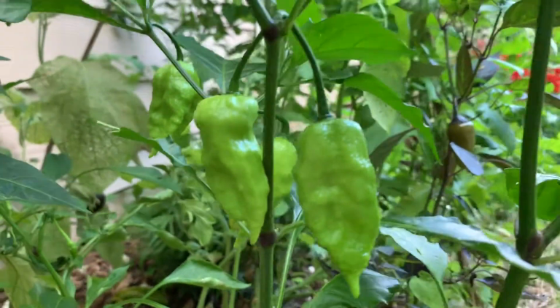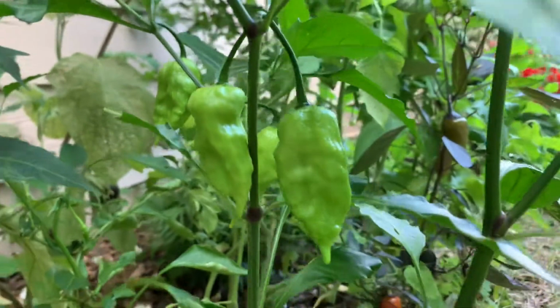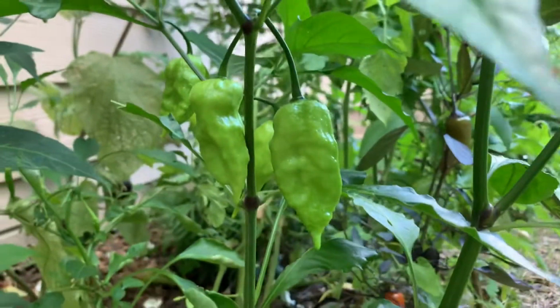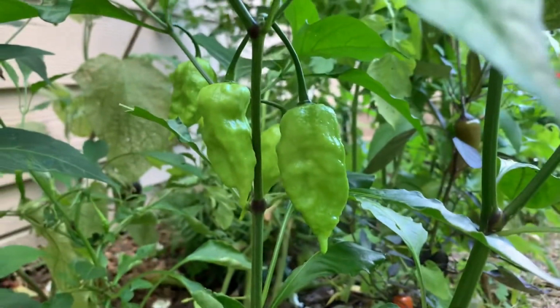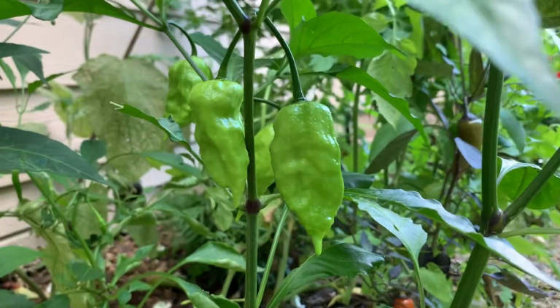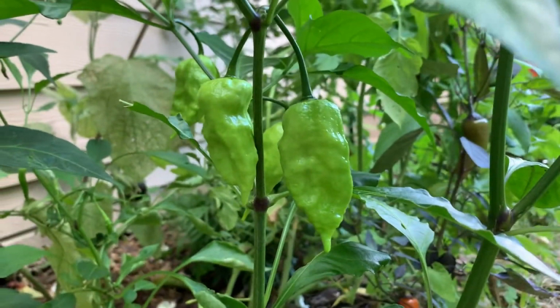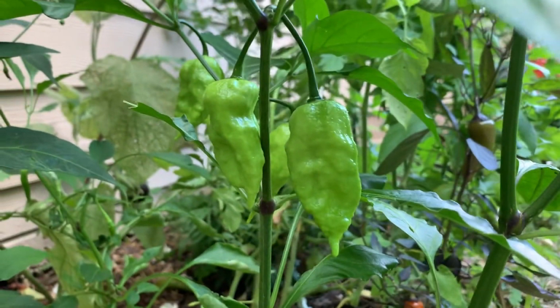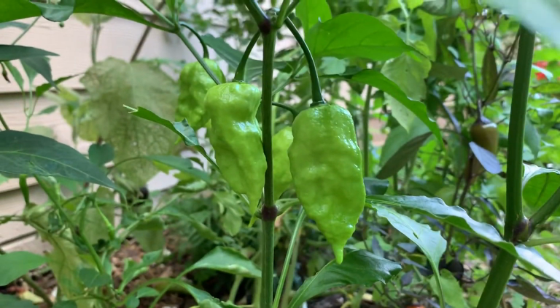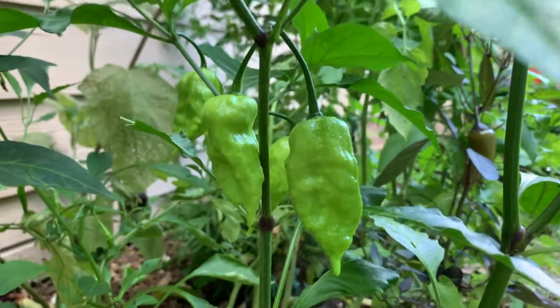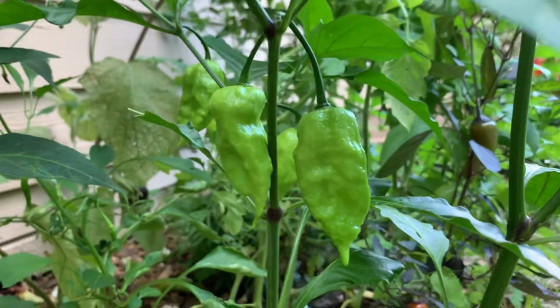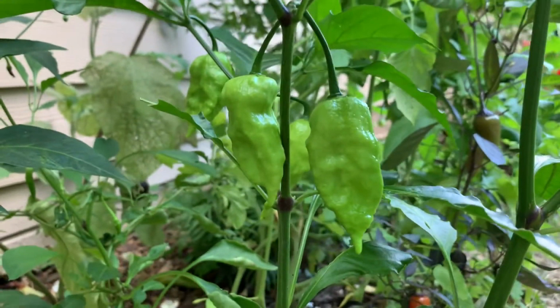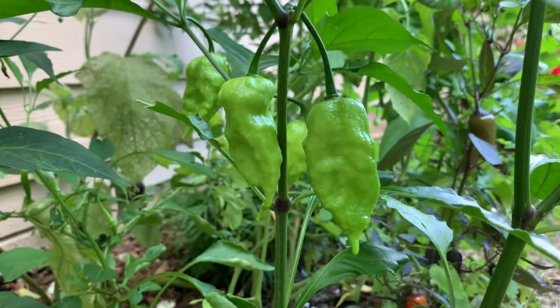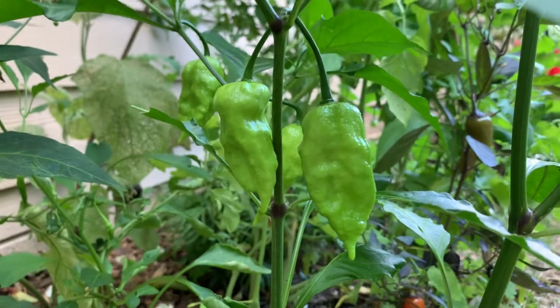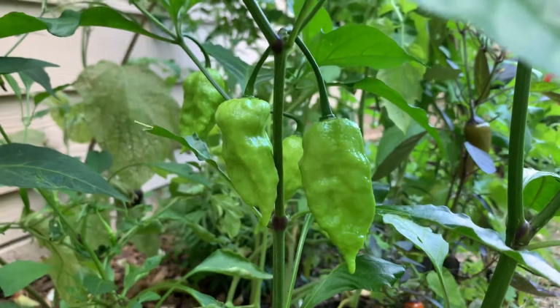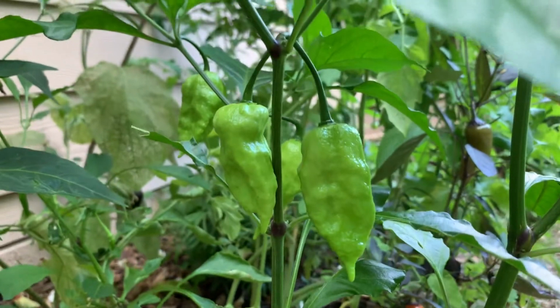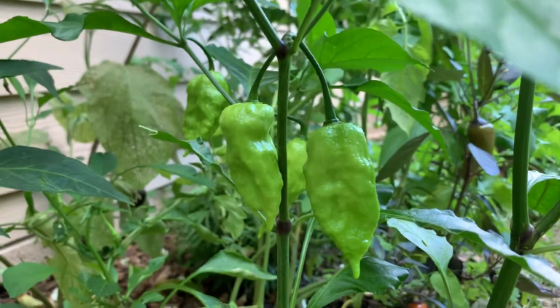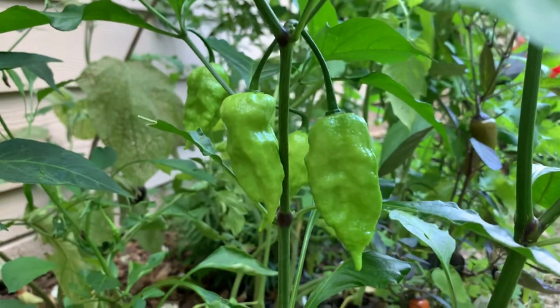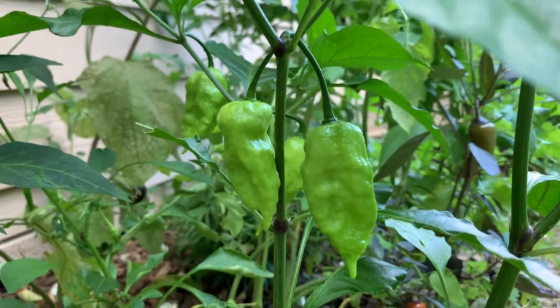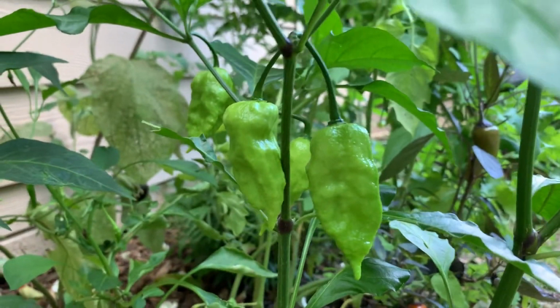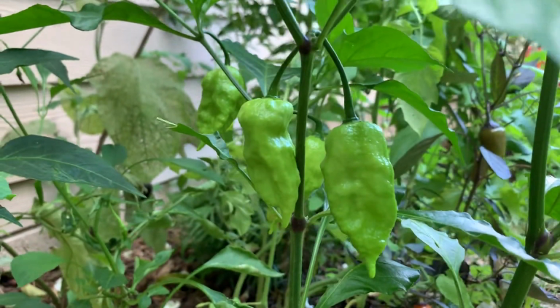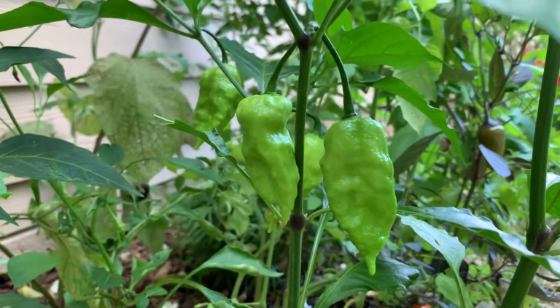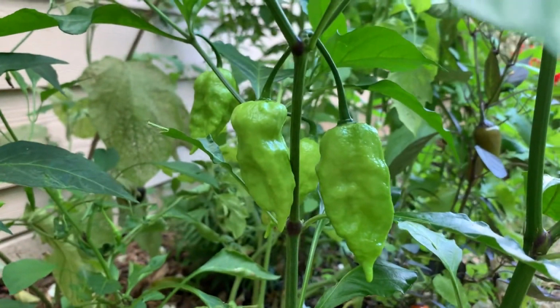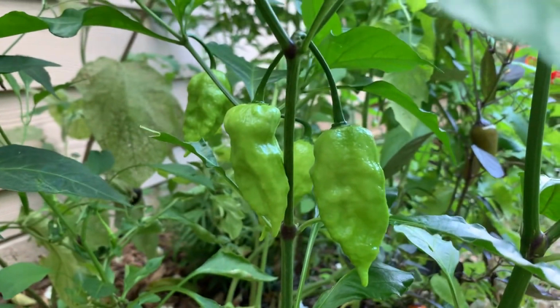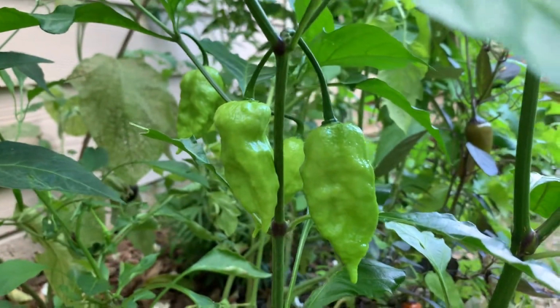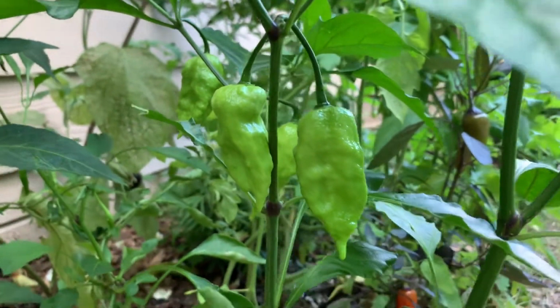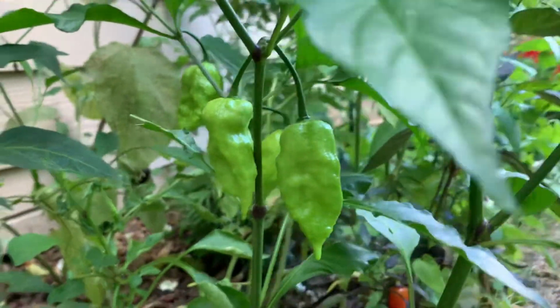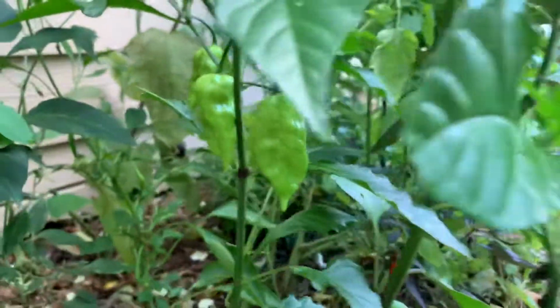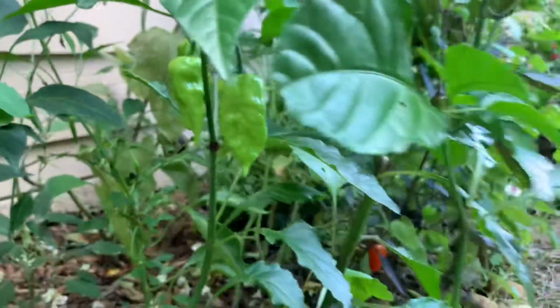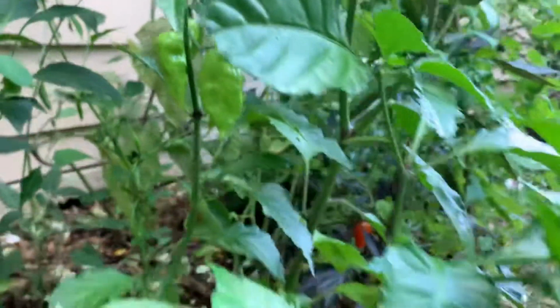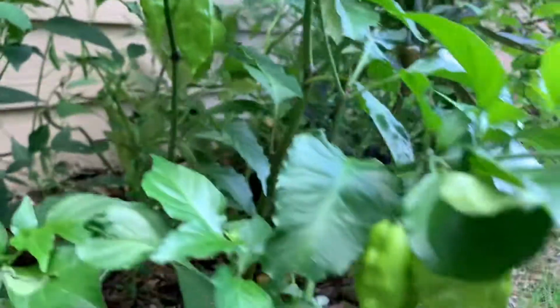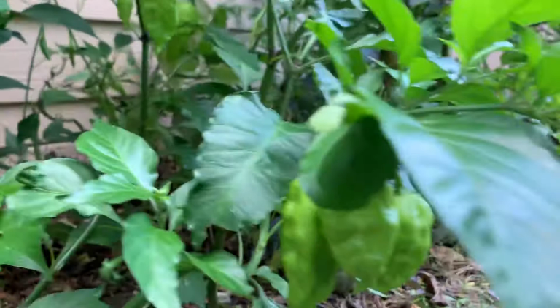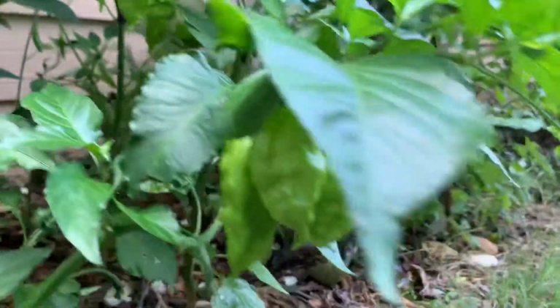So they will turn red eventually. They'll probably go from green to maybe orange, yellow, and then to red and then they'll be ready to harvest.